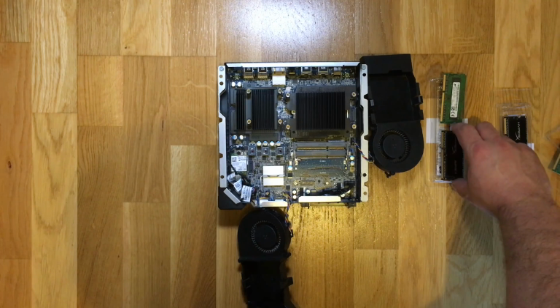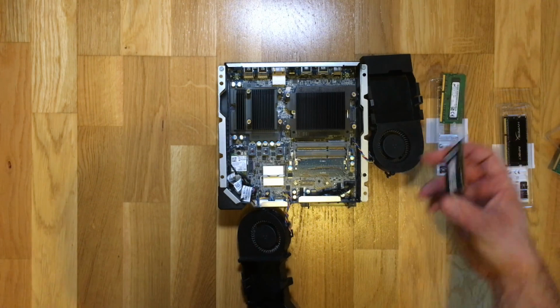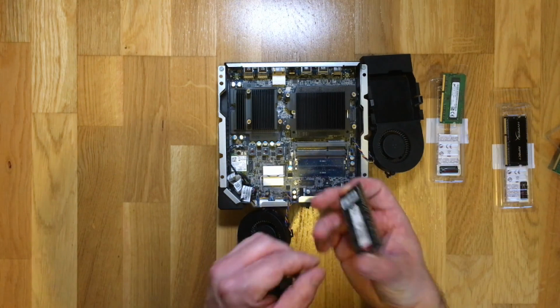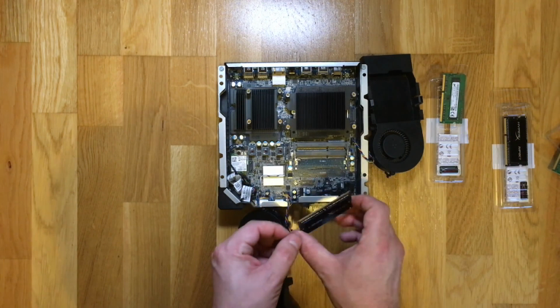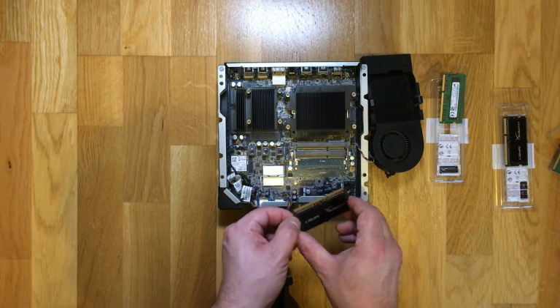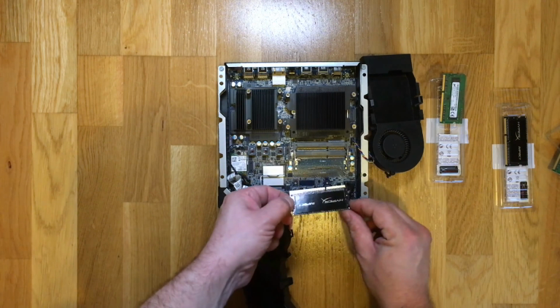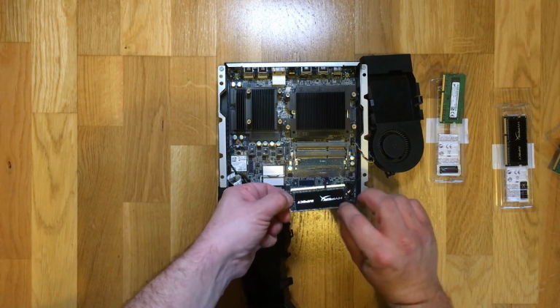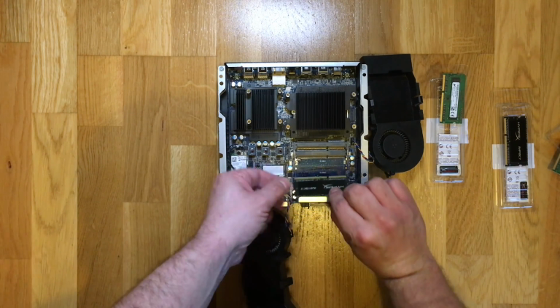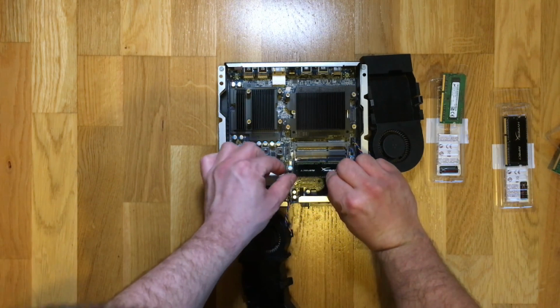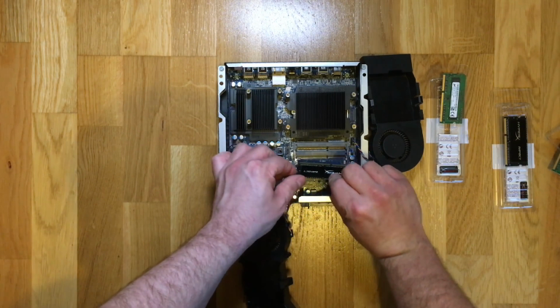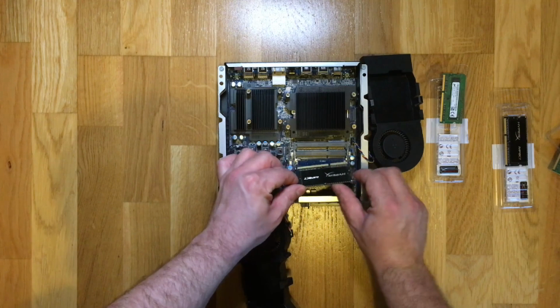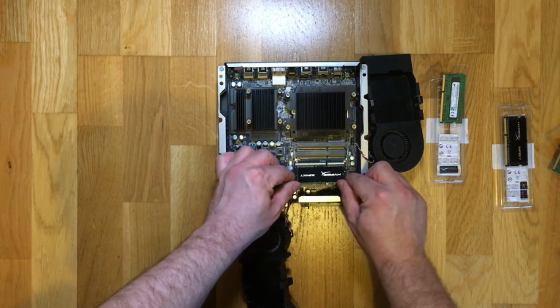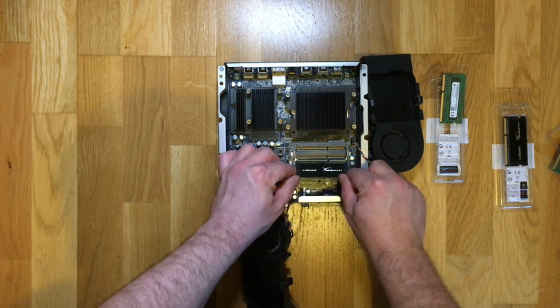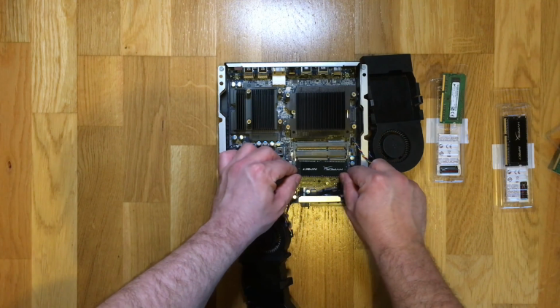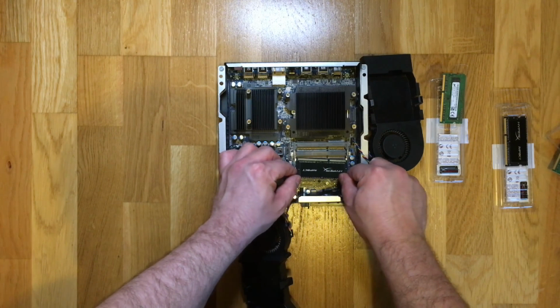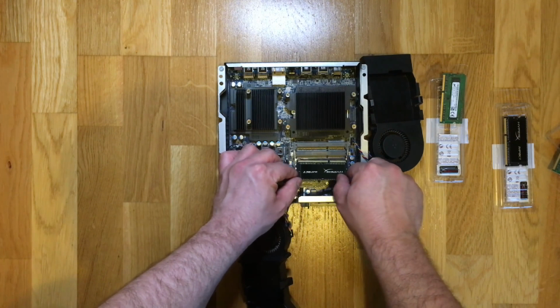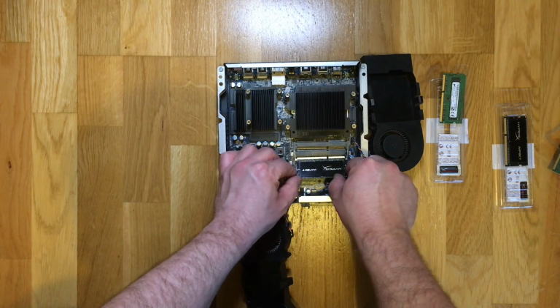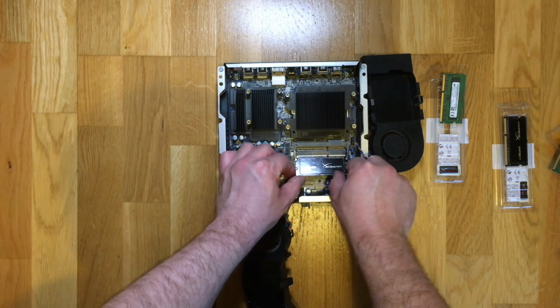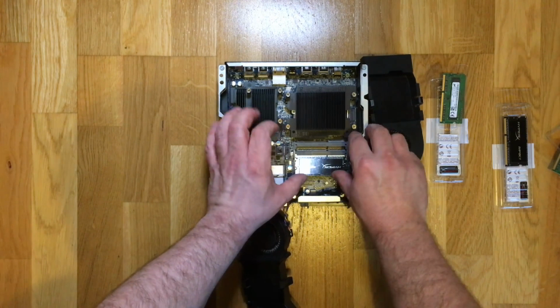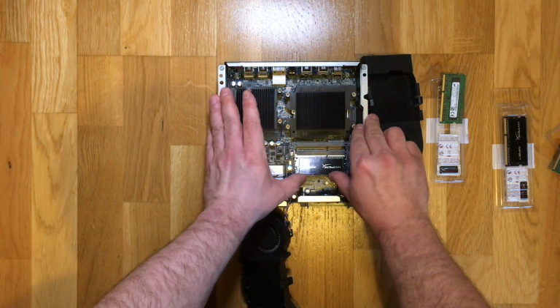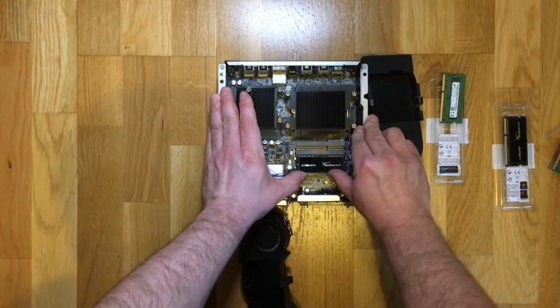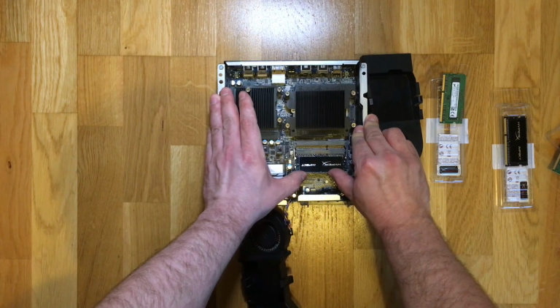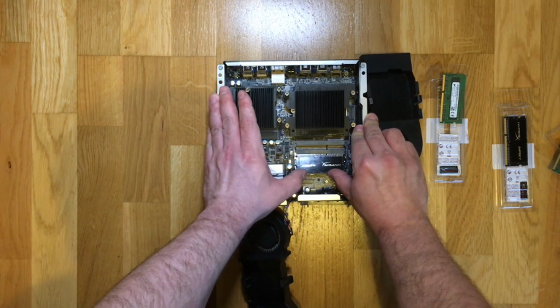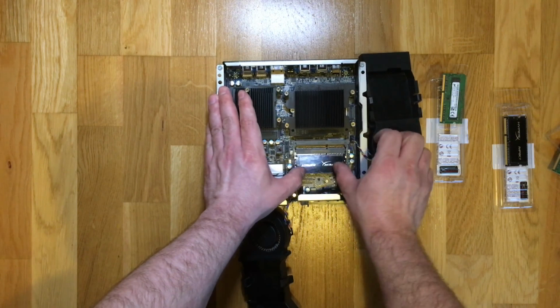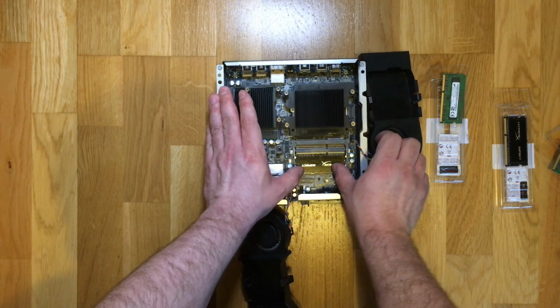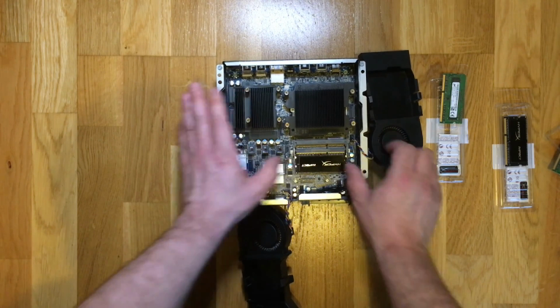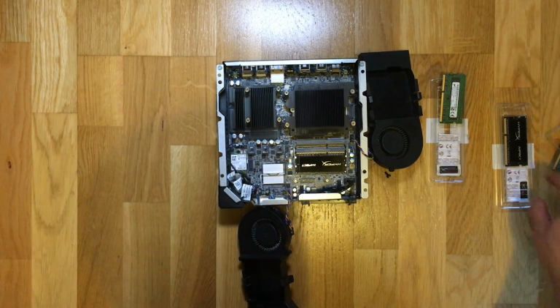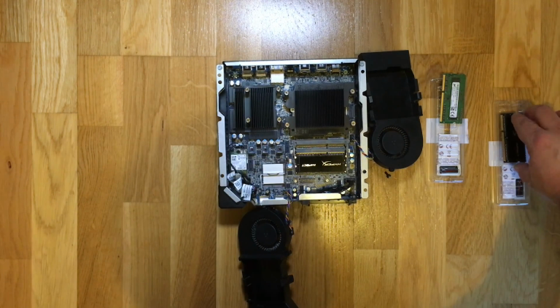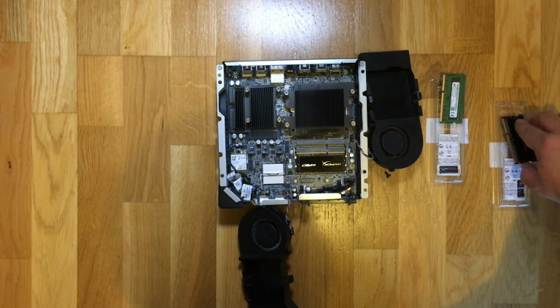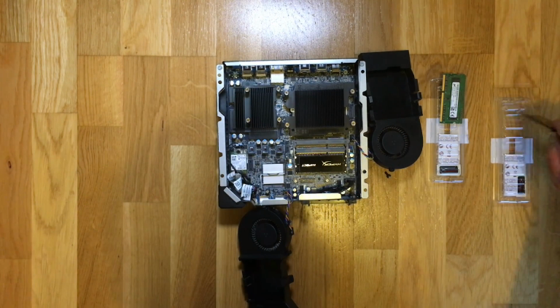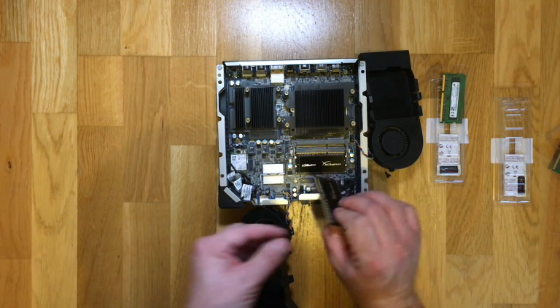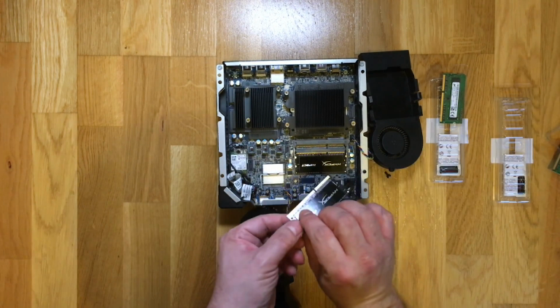To install the new sticks, you first need to install the lower of the two sticks. All you have to do is carefully seat it into the connector and push it down until you hear a click on either side.